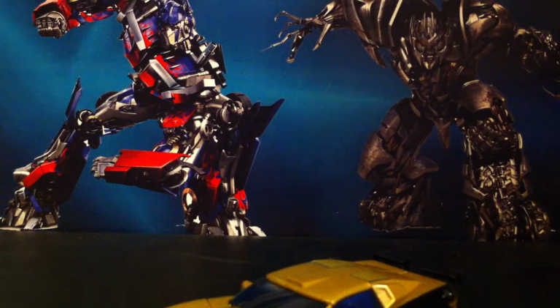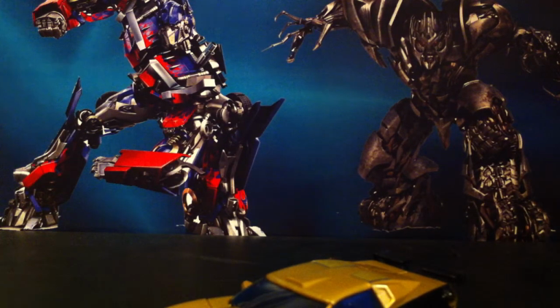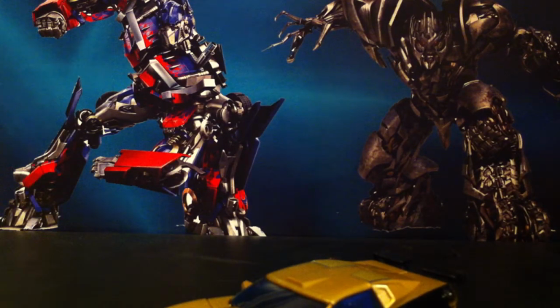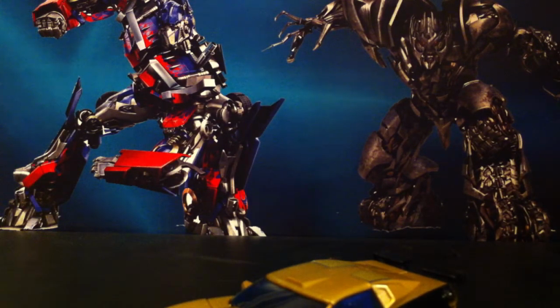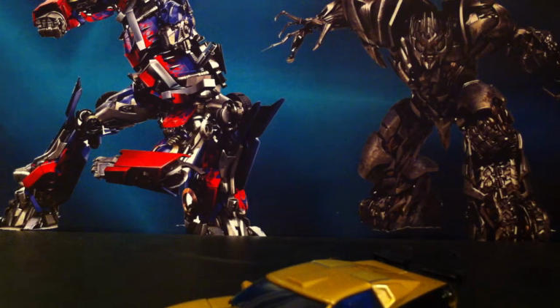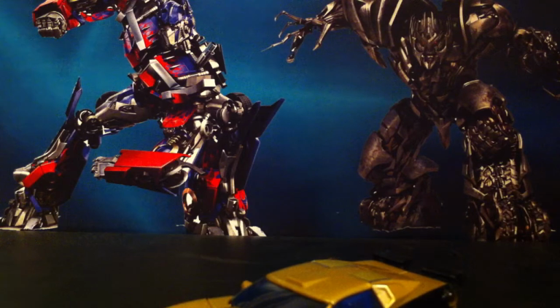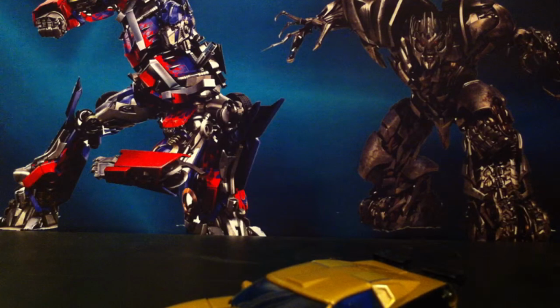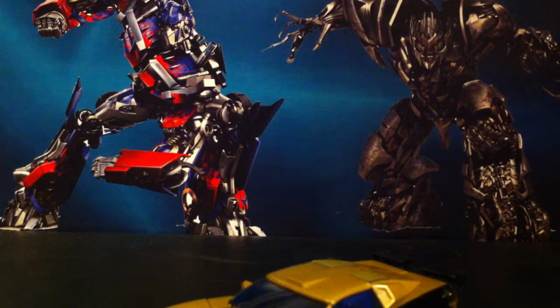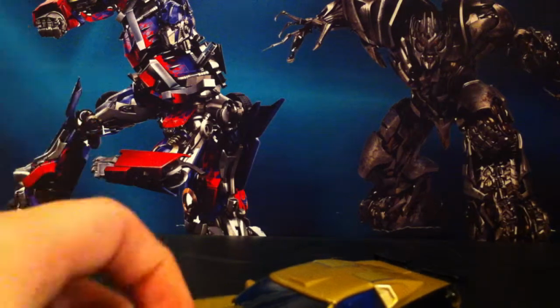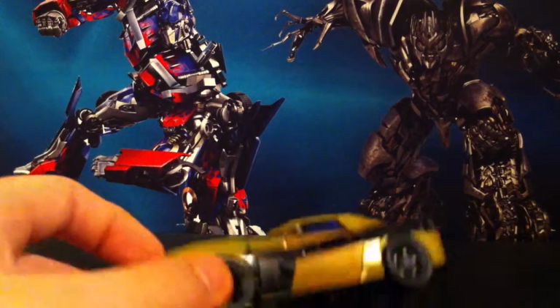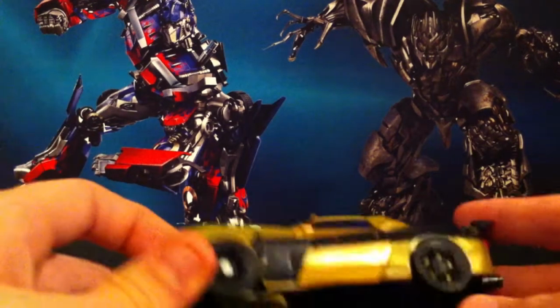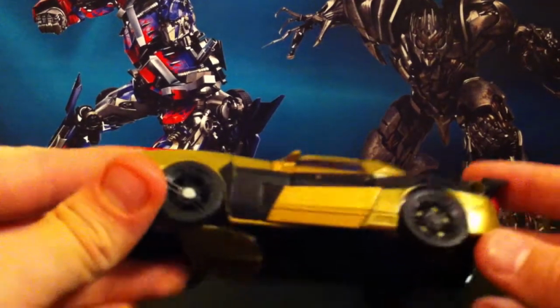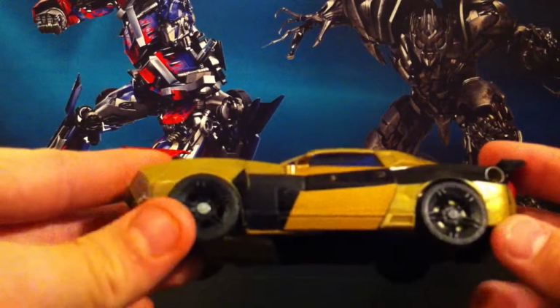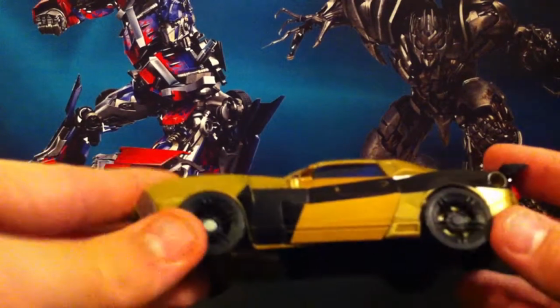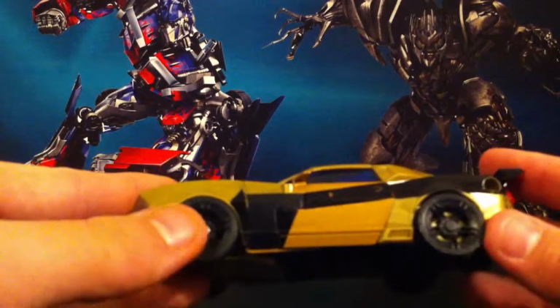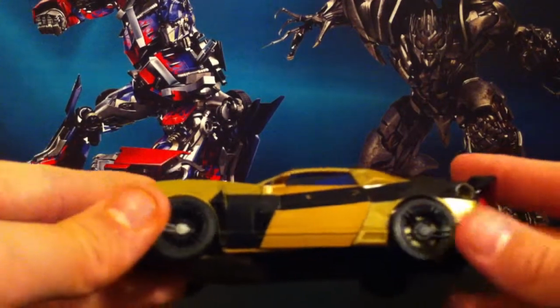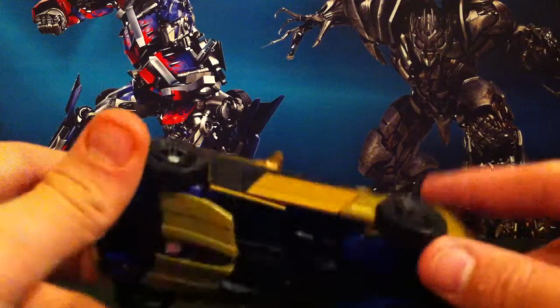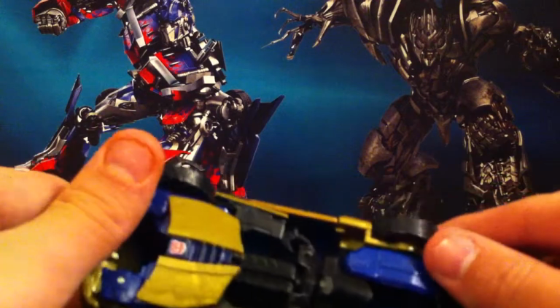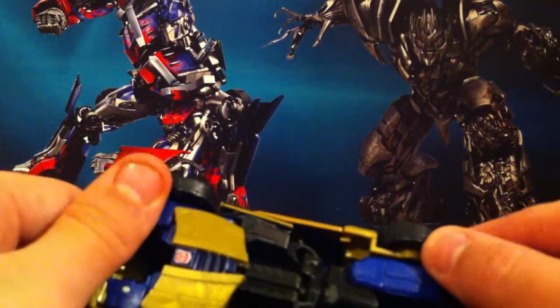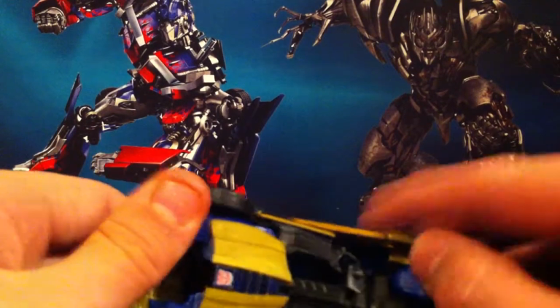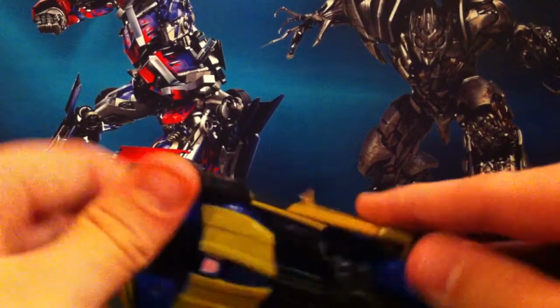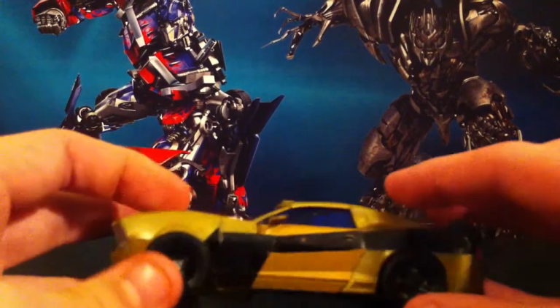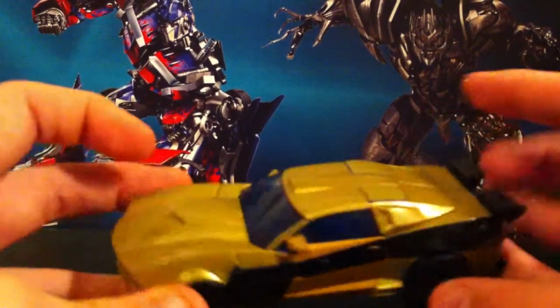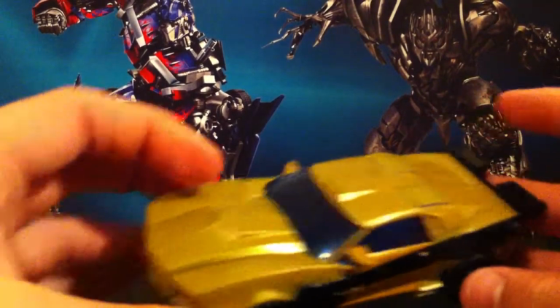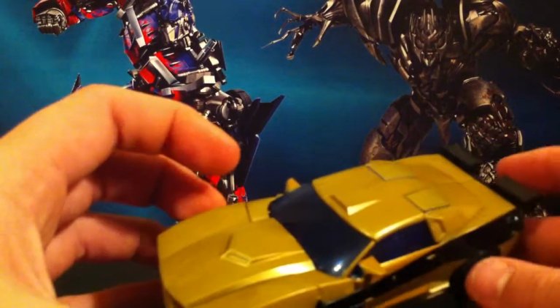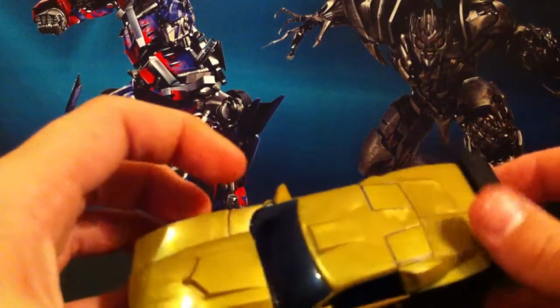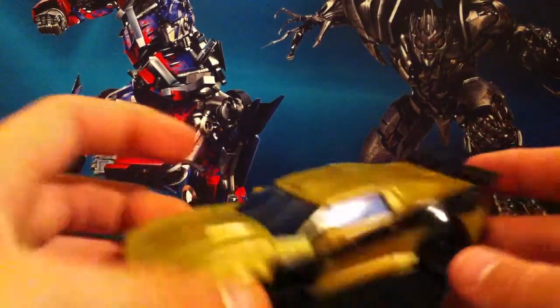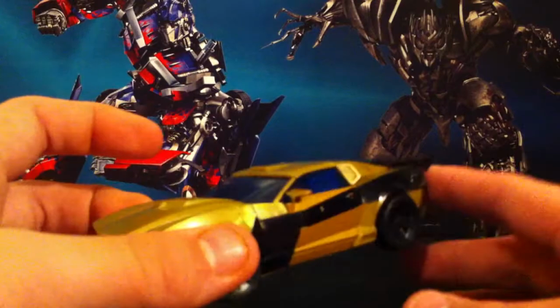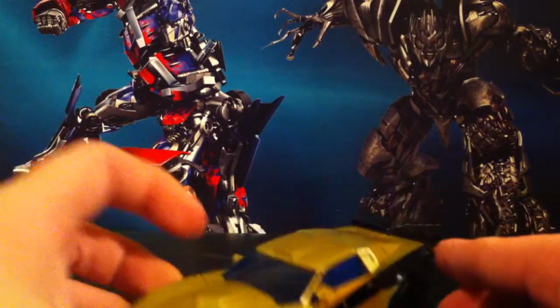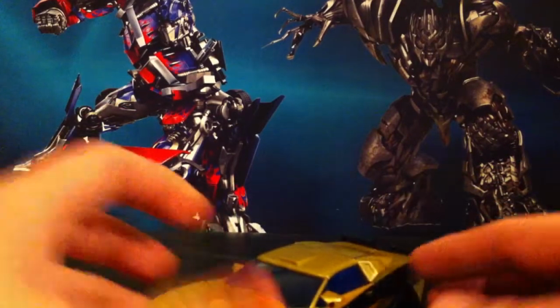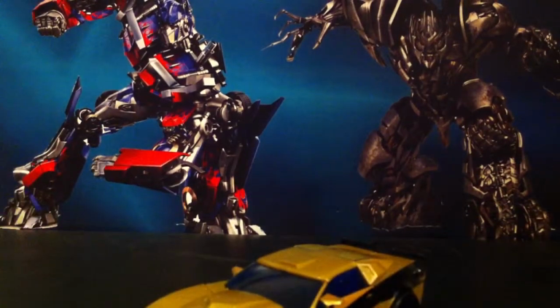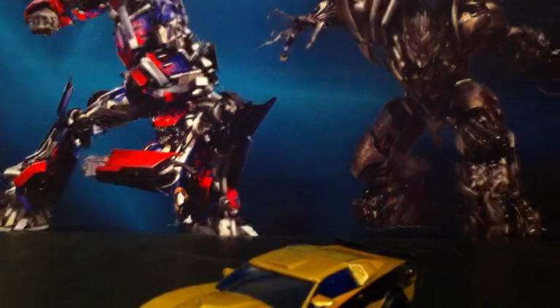I'm trying to look at Bumblebee — I thought I noticed something. One thing to note on this mold is that one wheel is pinned and the other one isn't. Why is that? I don't know. So anyway, let's get down to transformation.